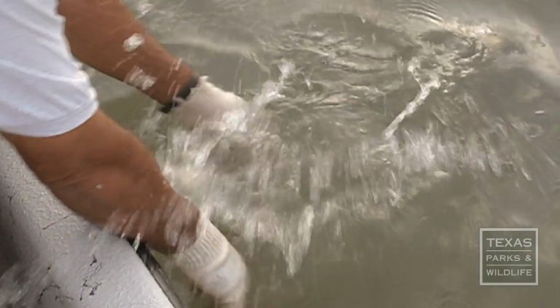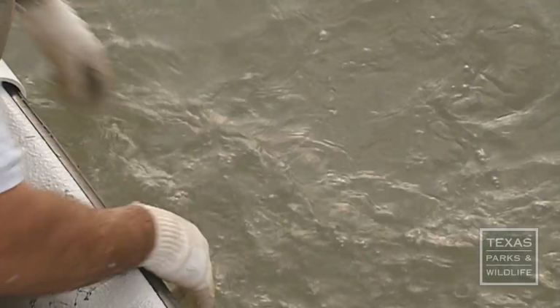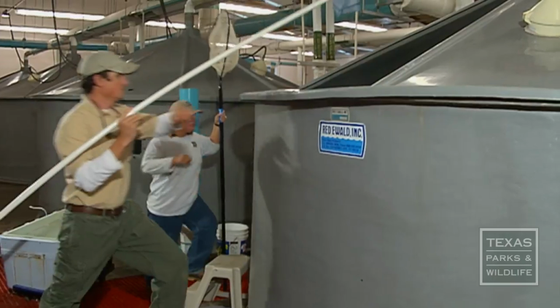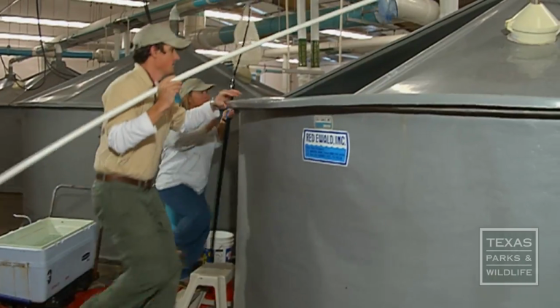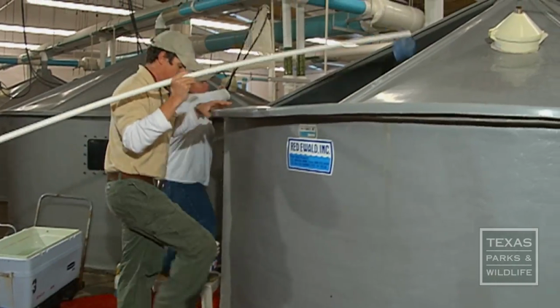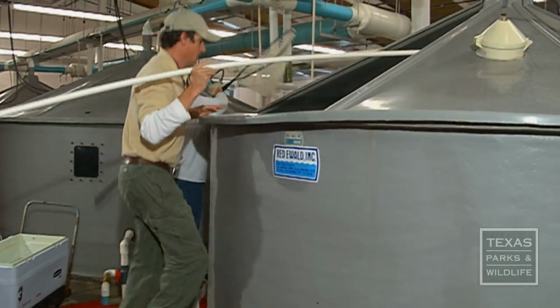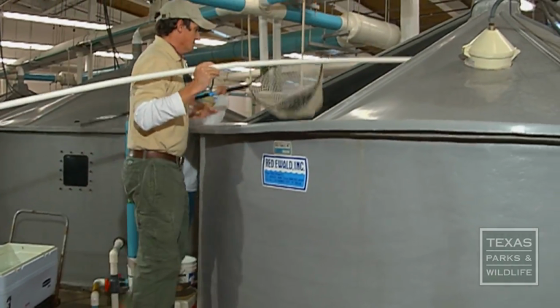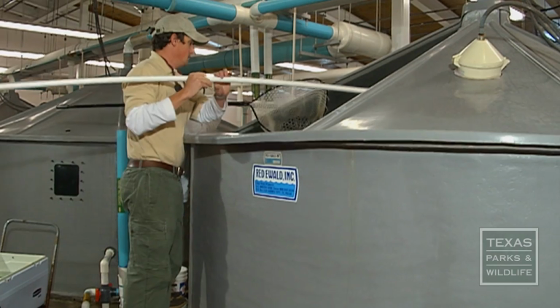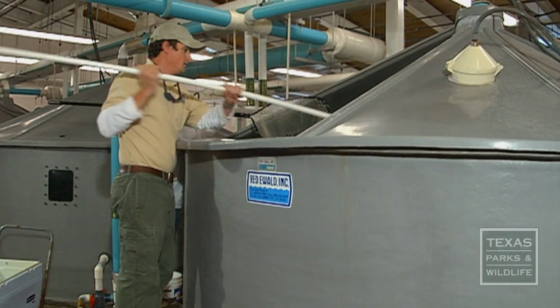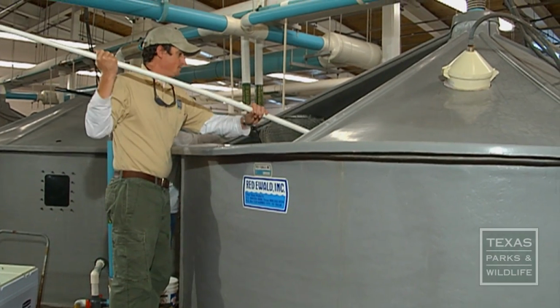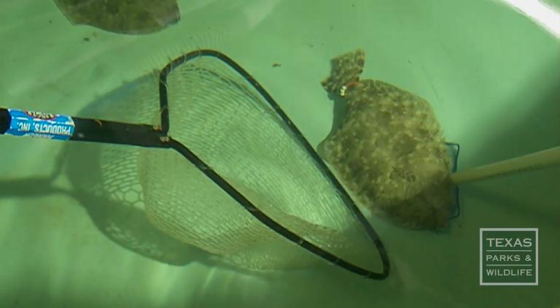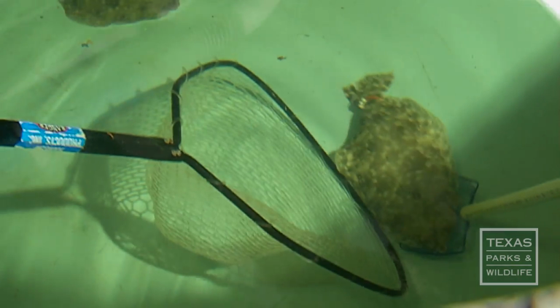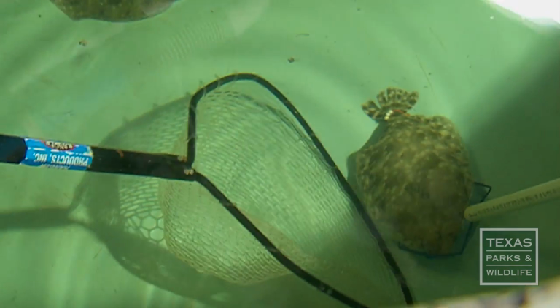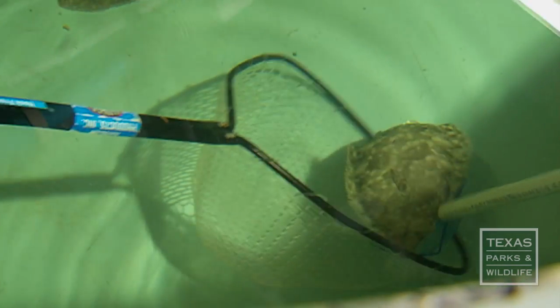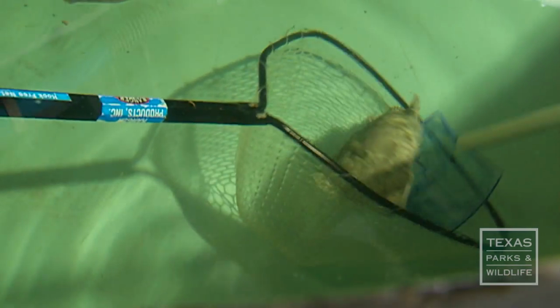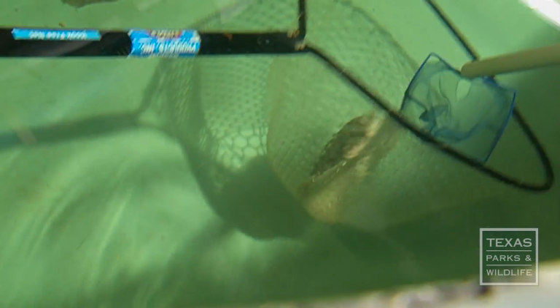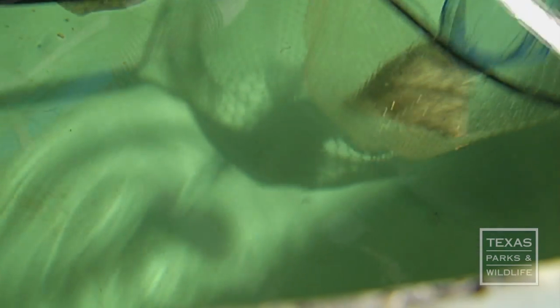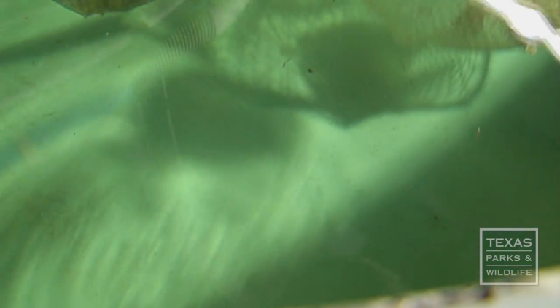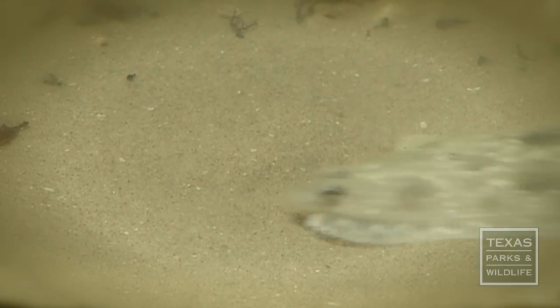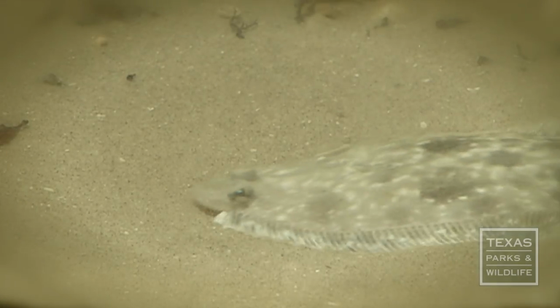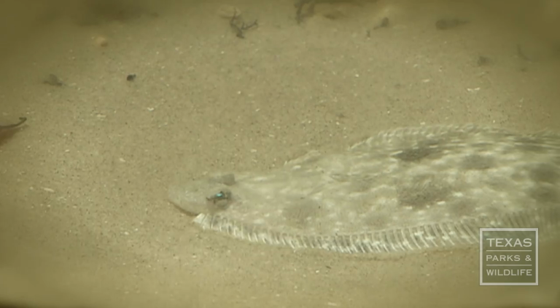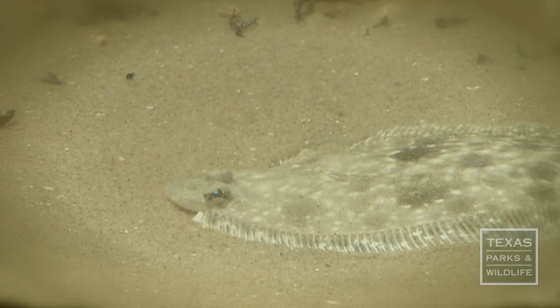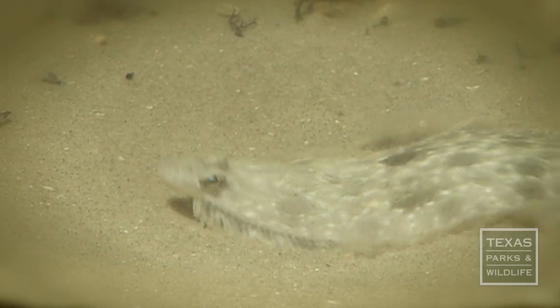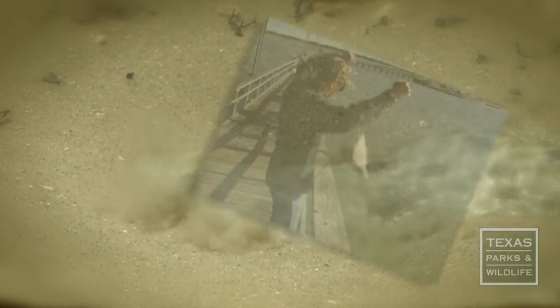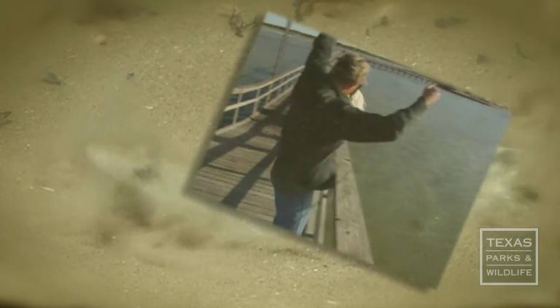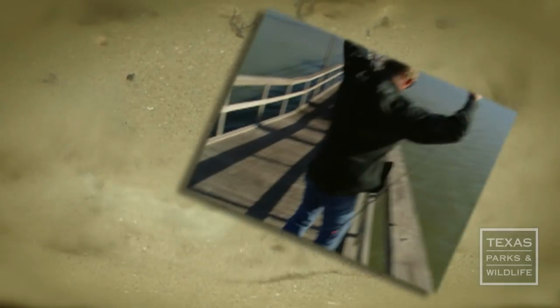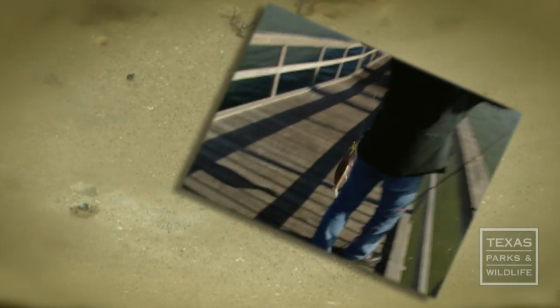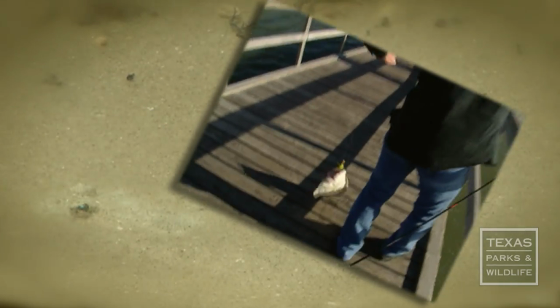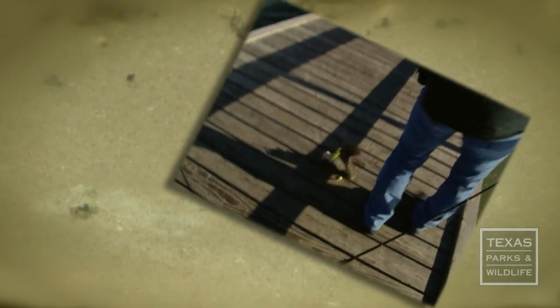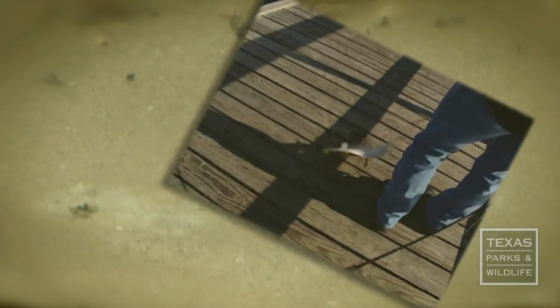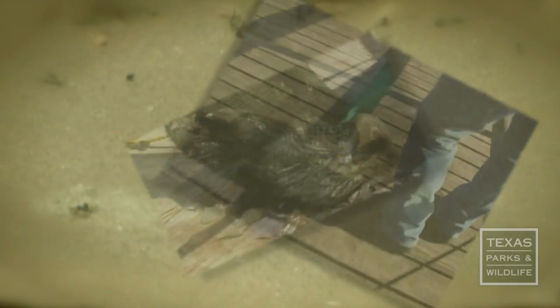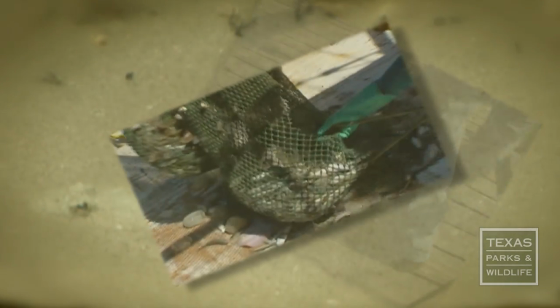David Abrego is with the Sea Center Texas Fish Hatchery, and he says data suggests issues affecting southern flounder decline include a lower number of females, overfishing, and loss due to shrimp bycatch.